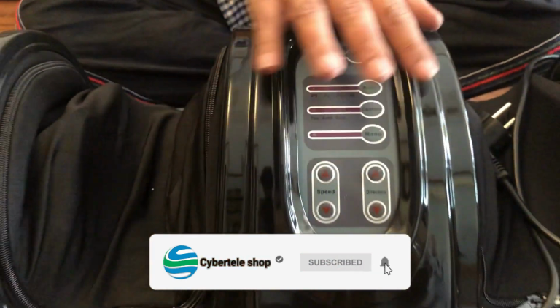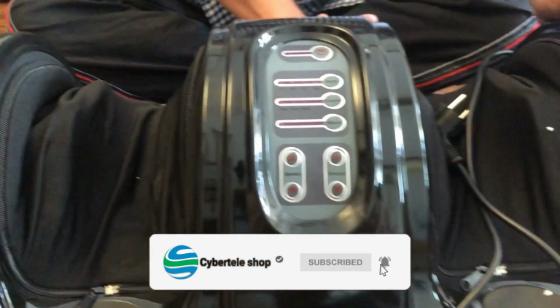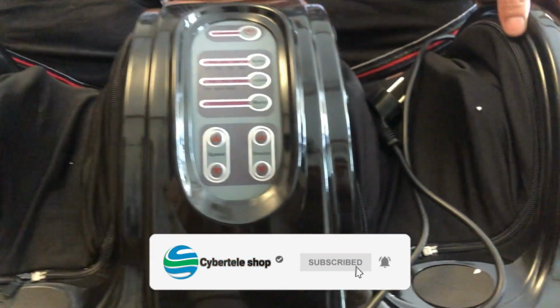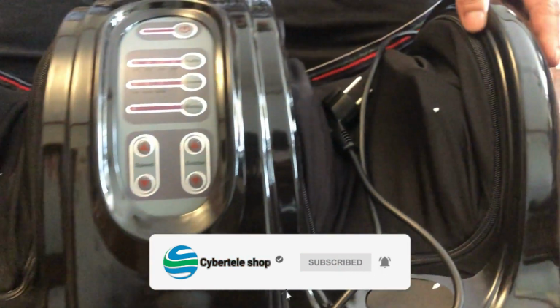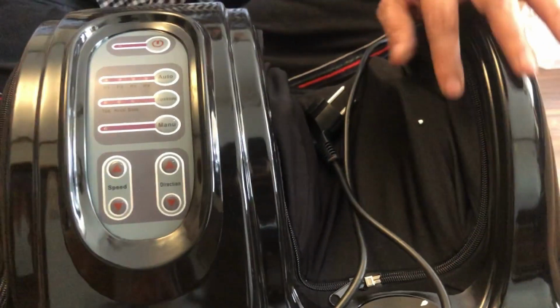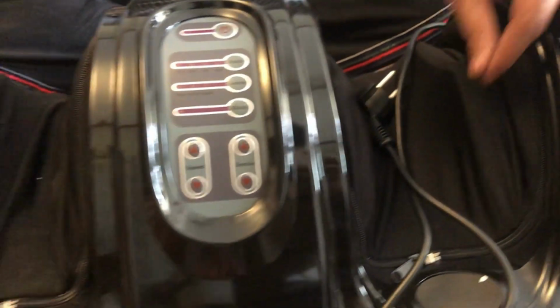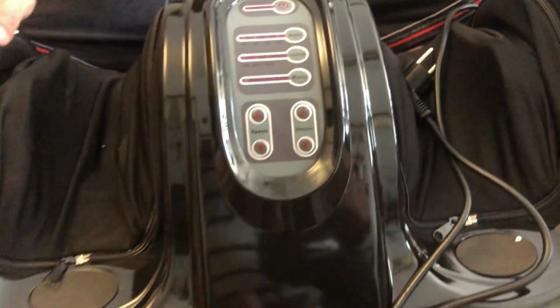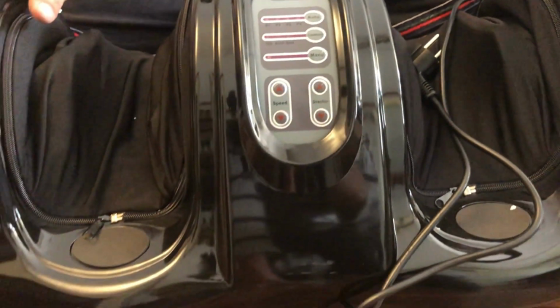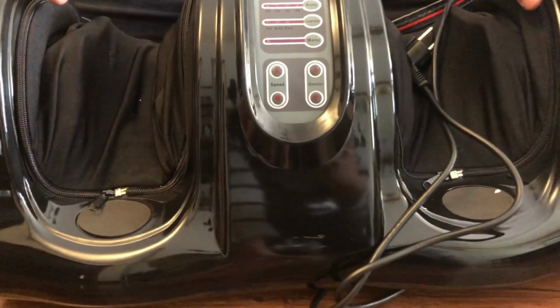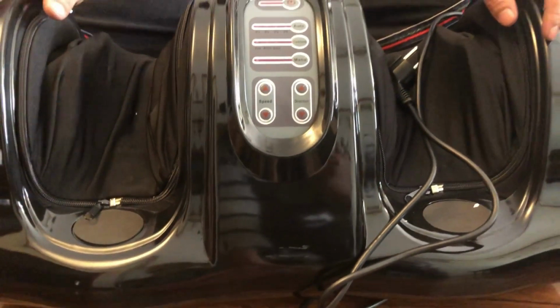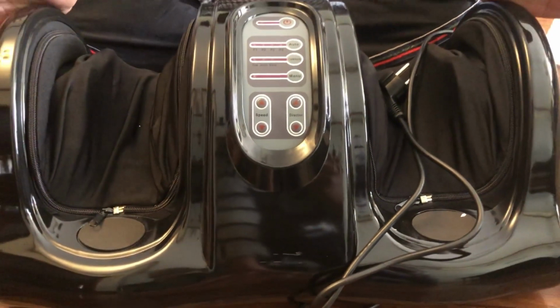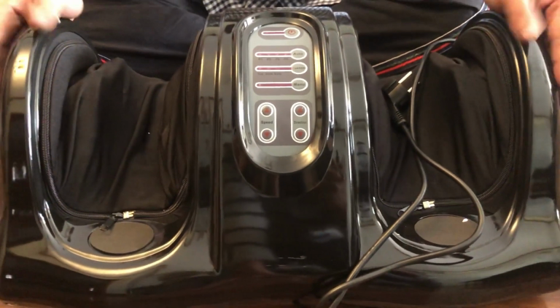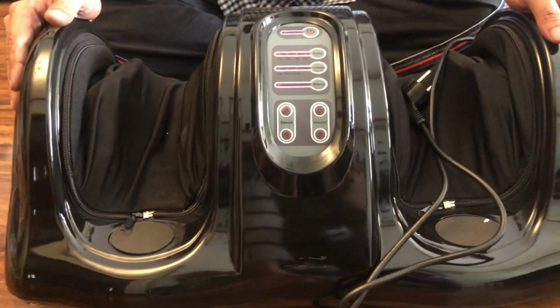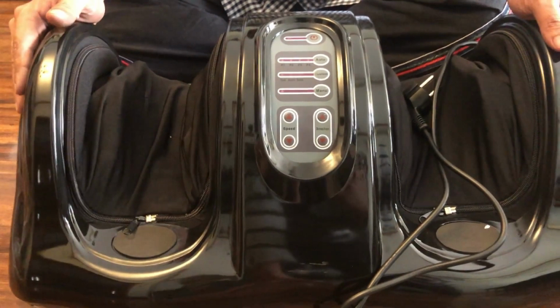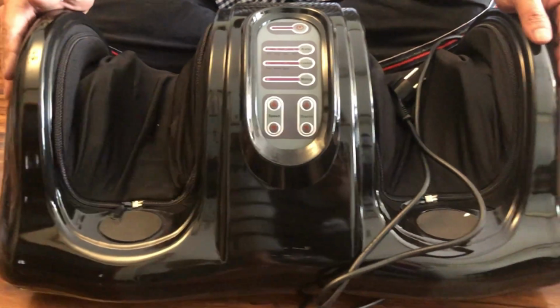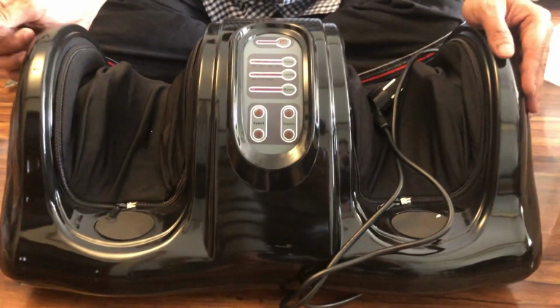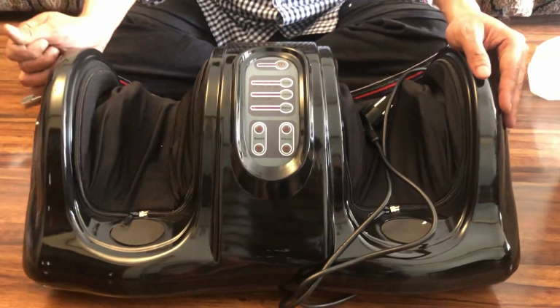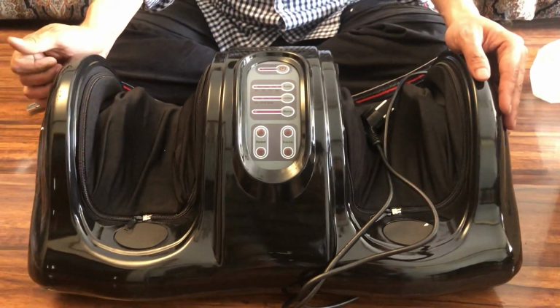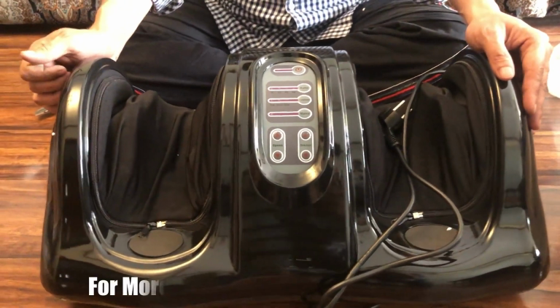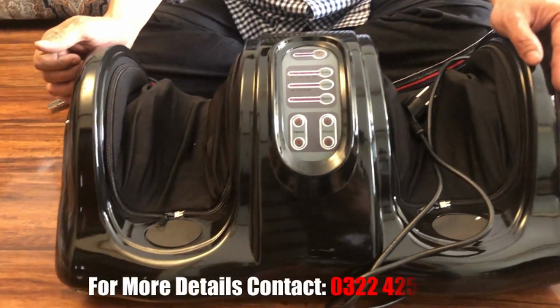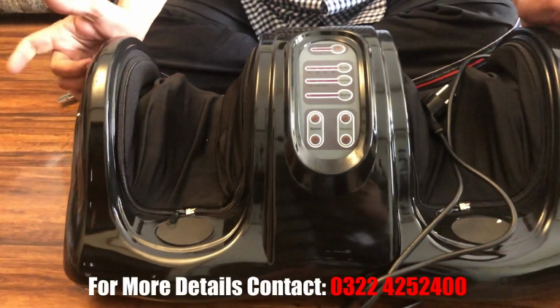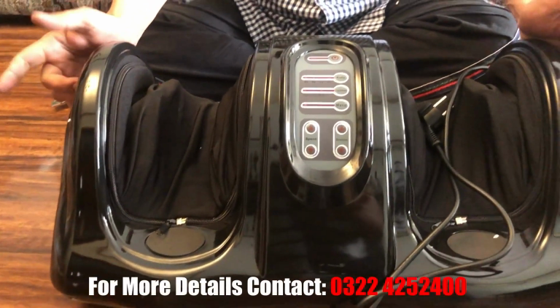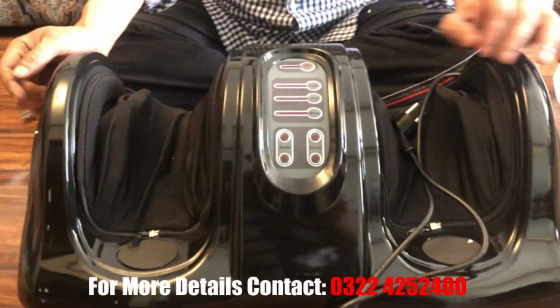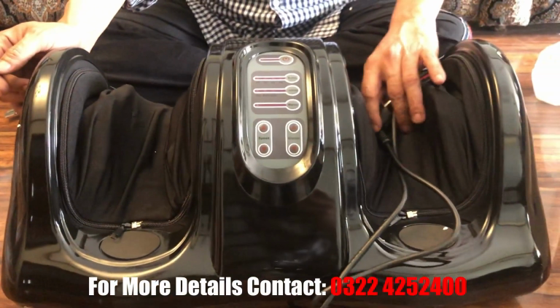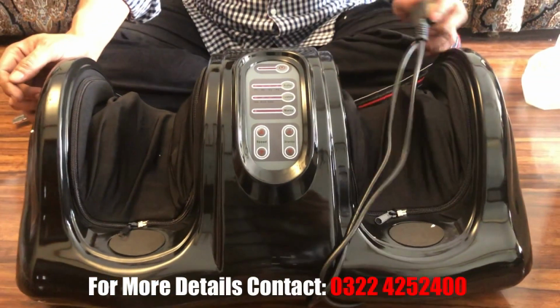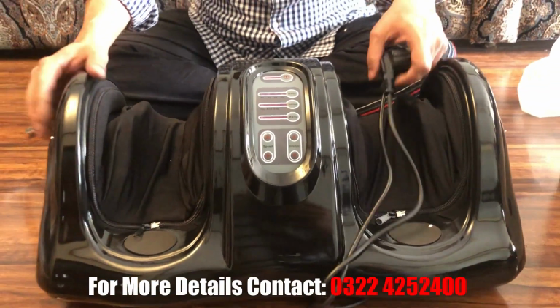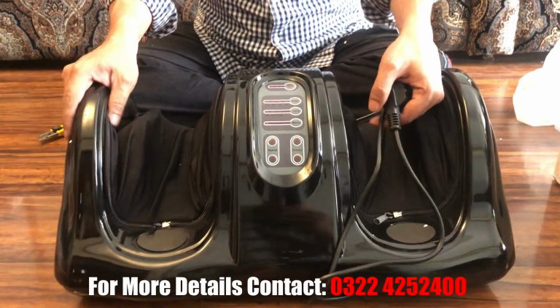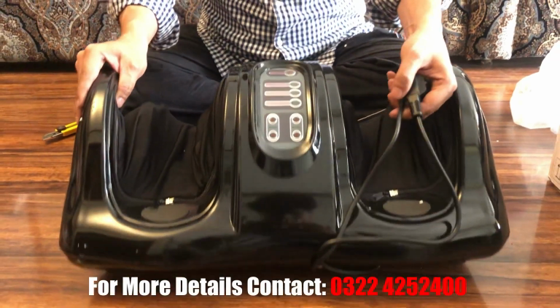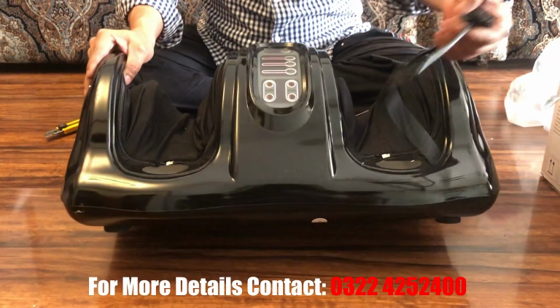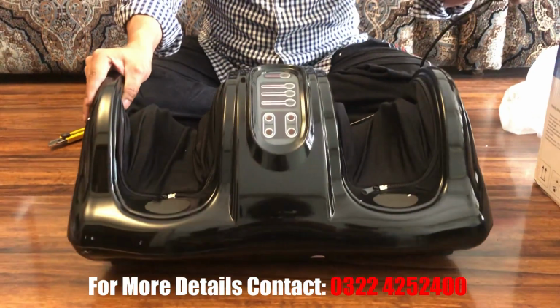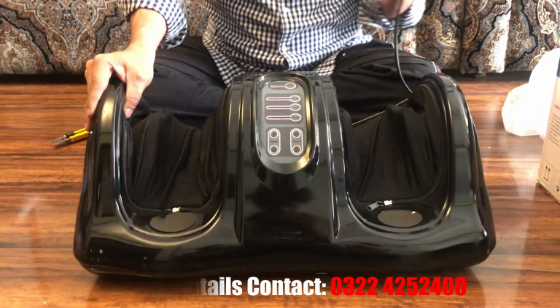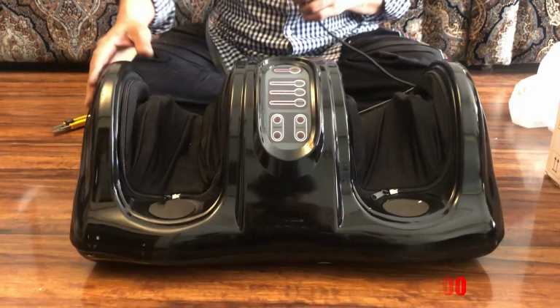This product is available in two colors. One is black, which is shown in front of you. It also comes in white. Both are very different — sometimes black comes, sometimes white comes.